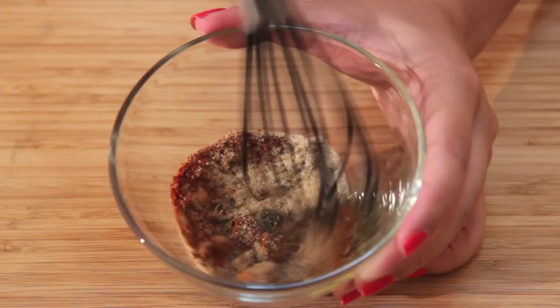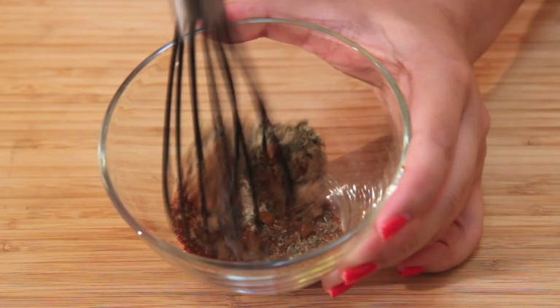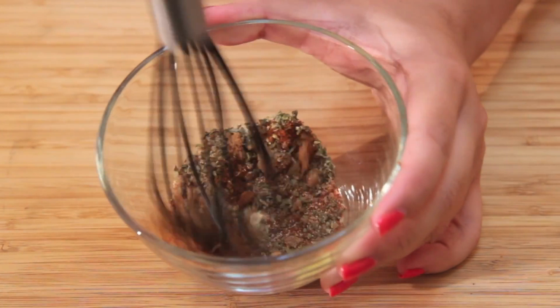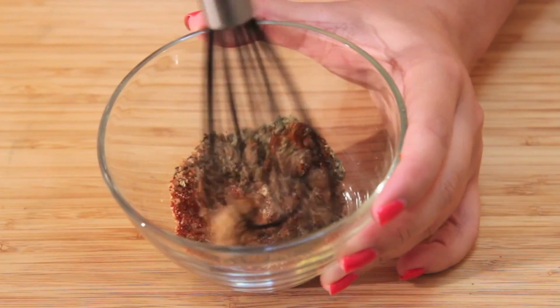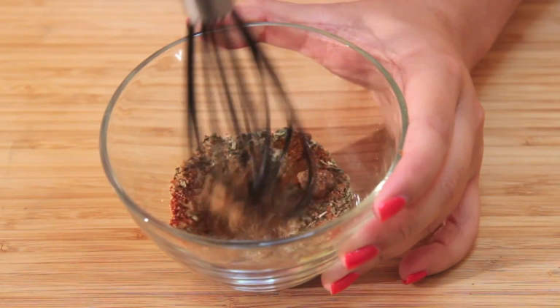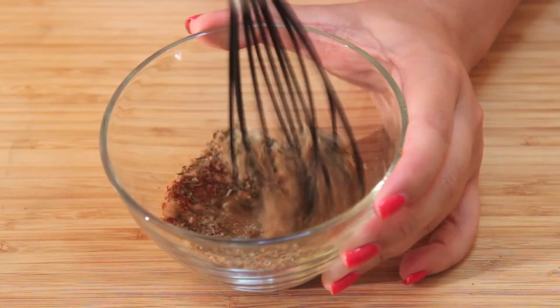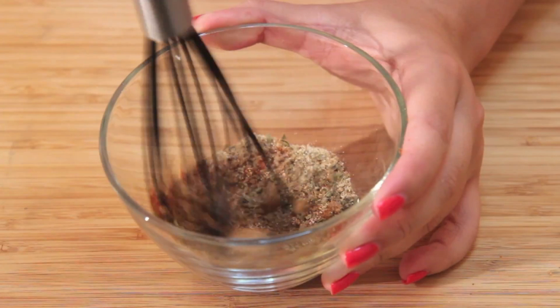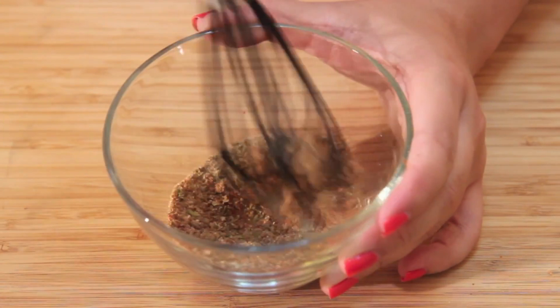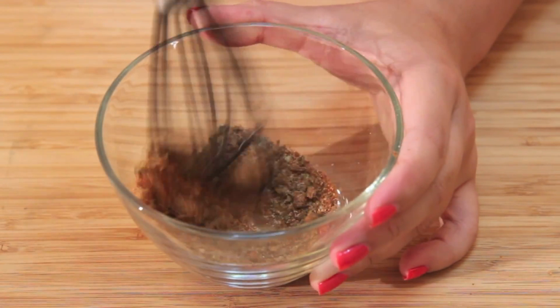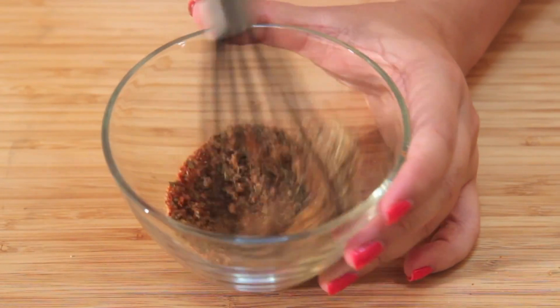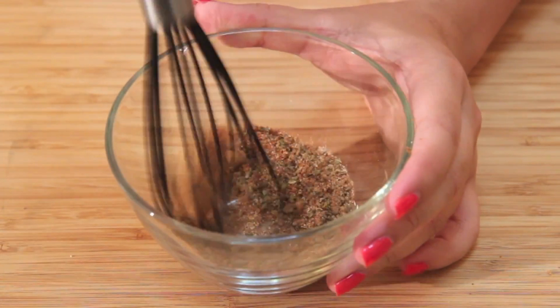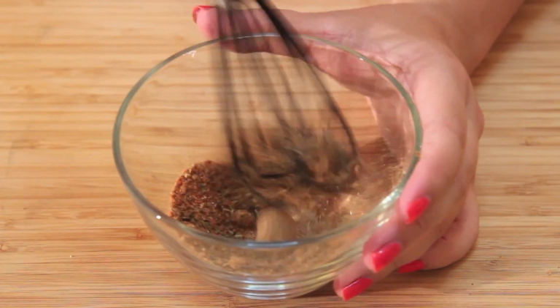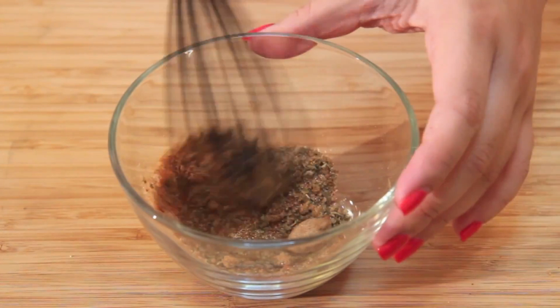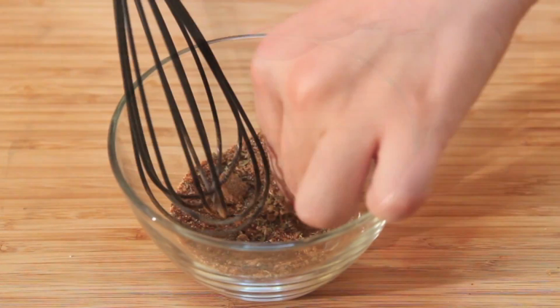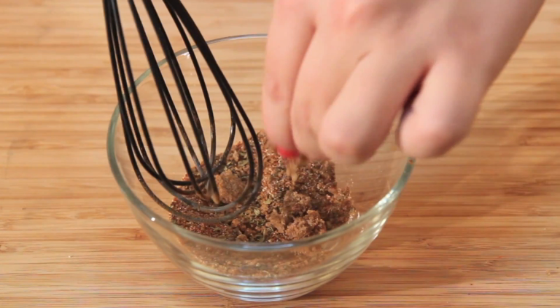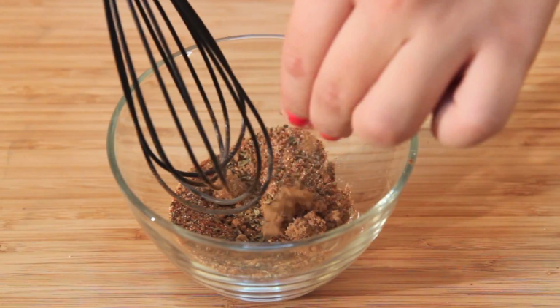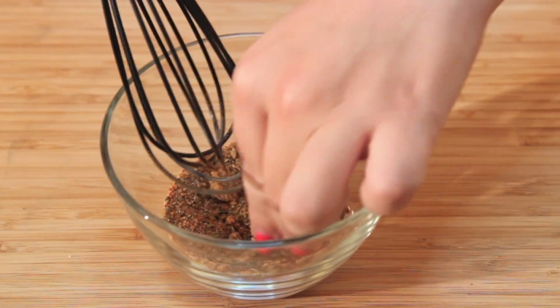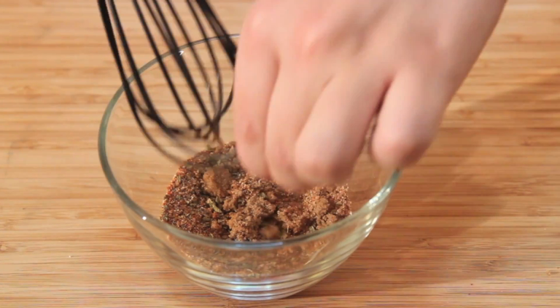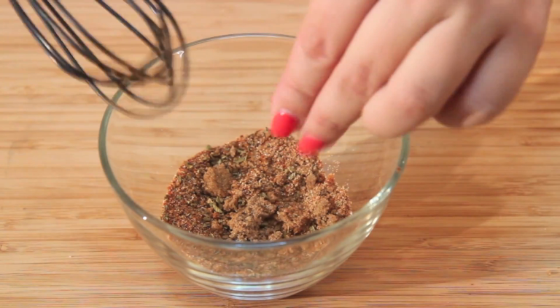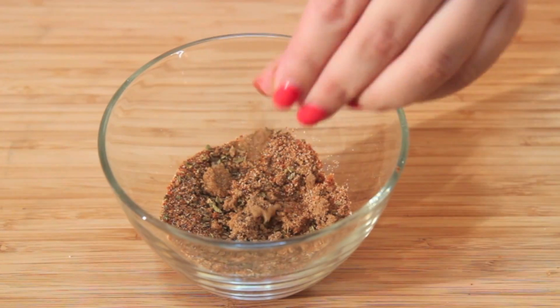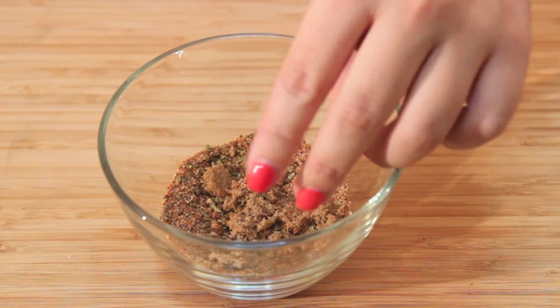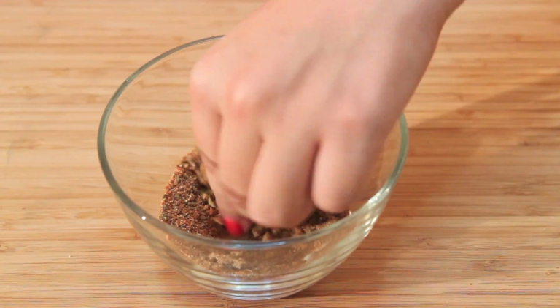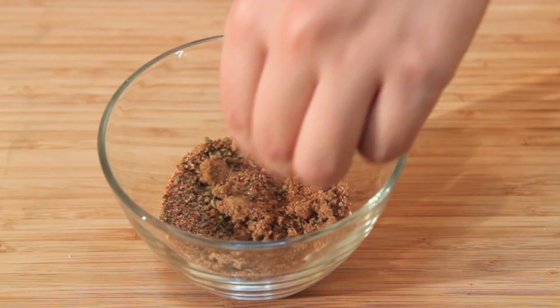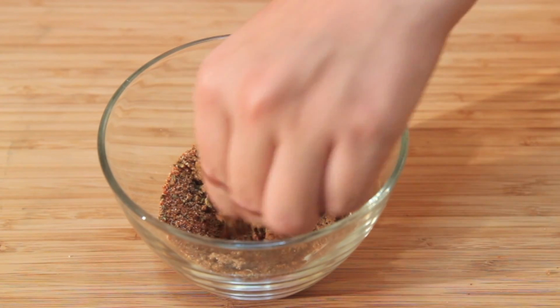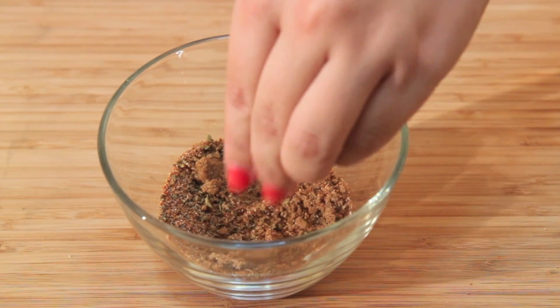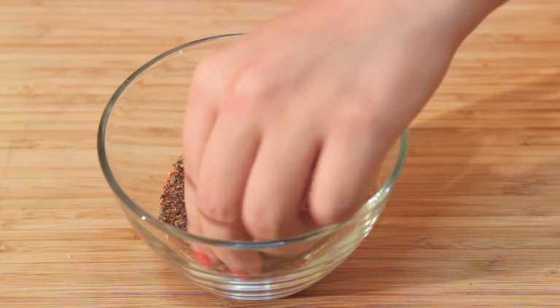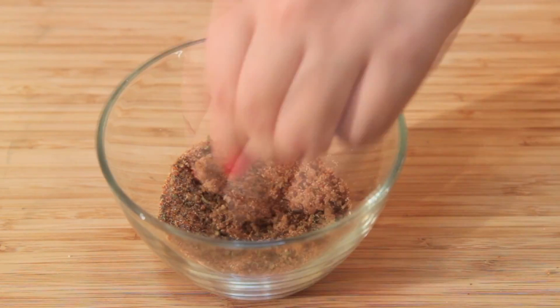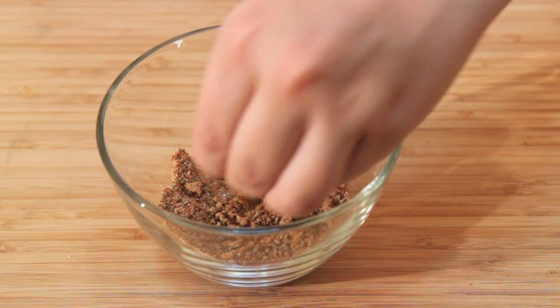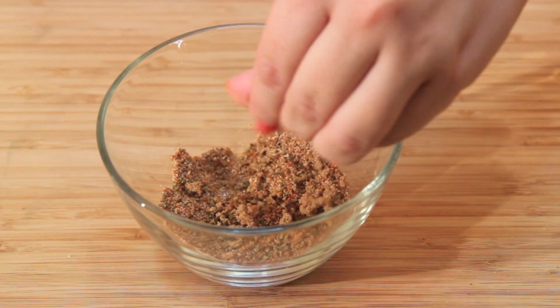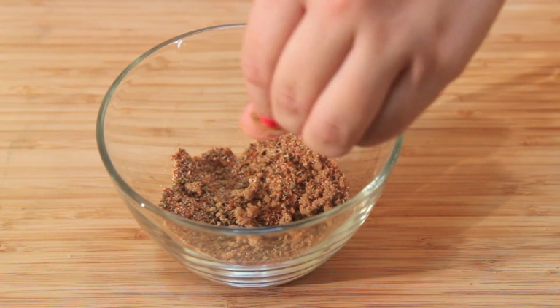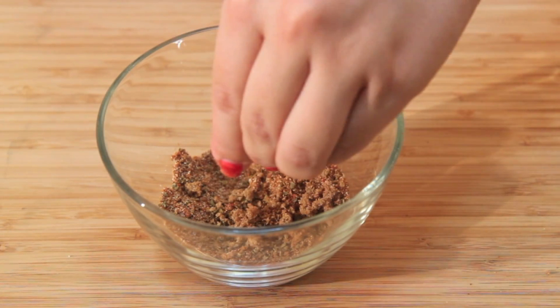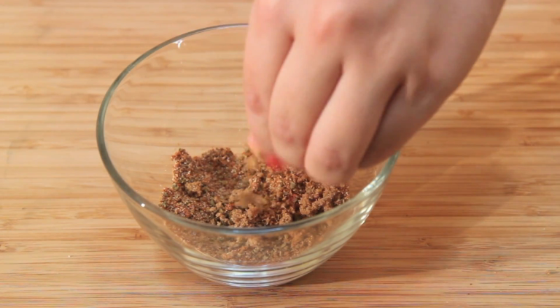The spices I used to coat the shrimp are chili powder, paprika, garlic powder, cumin, oregano, and brown sugar — and of course salt and pepper. My brown sugar was a bit lumpy so I broke it up with my fingers.